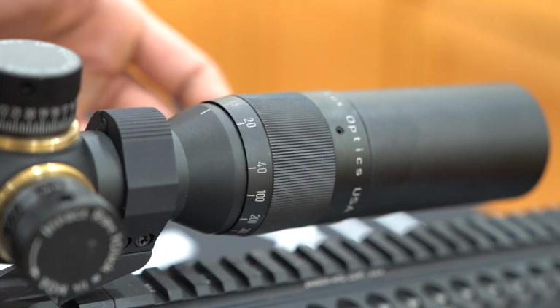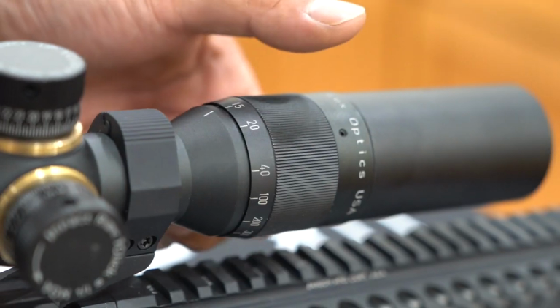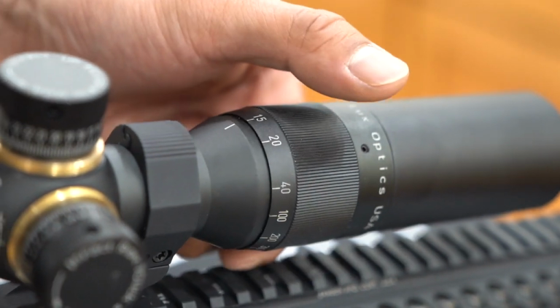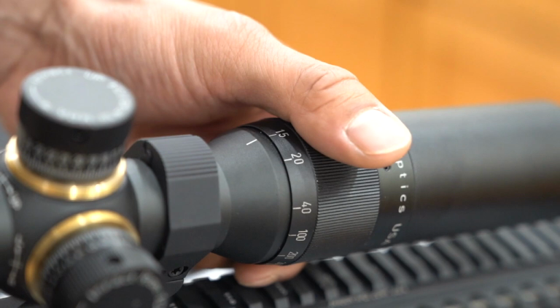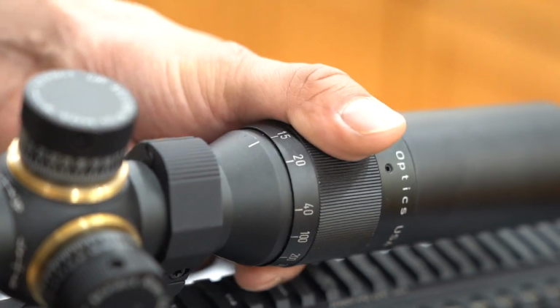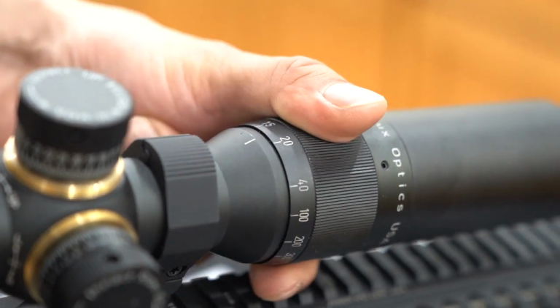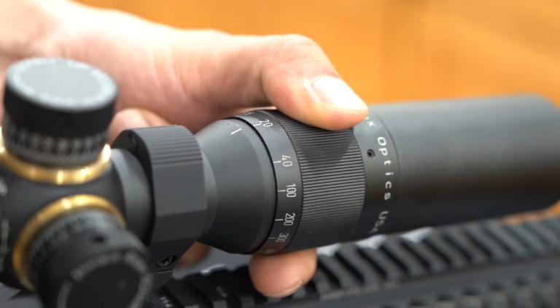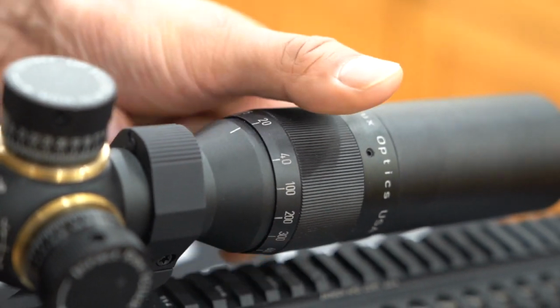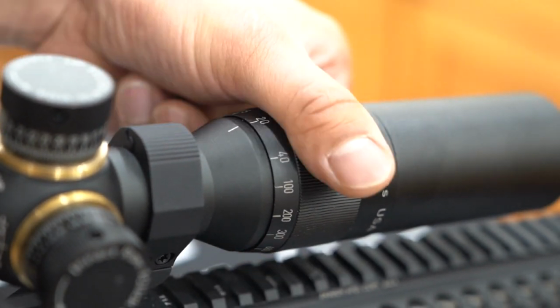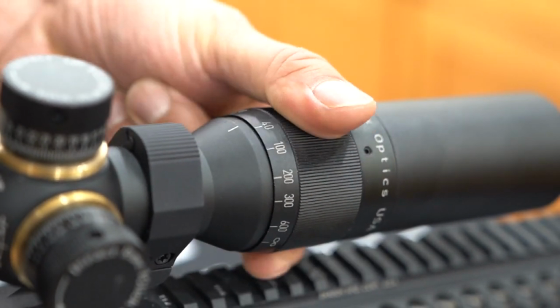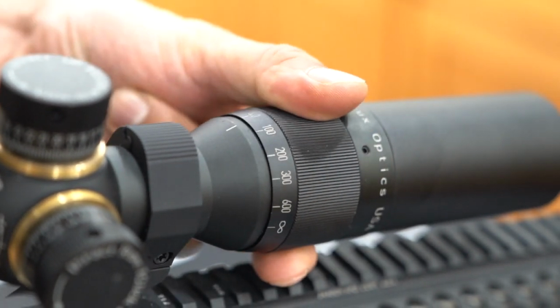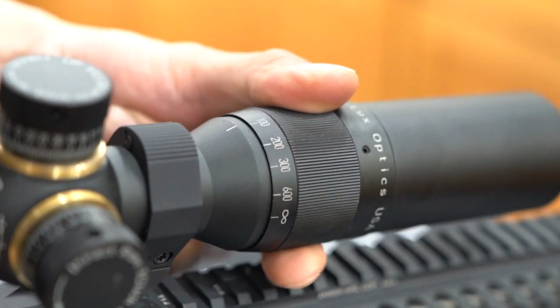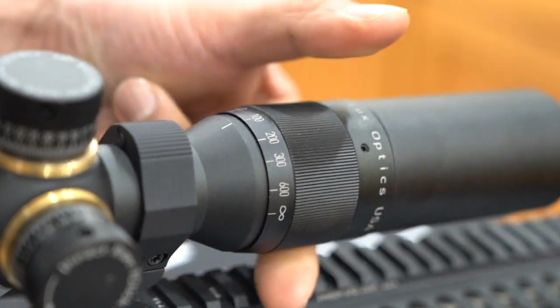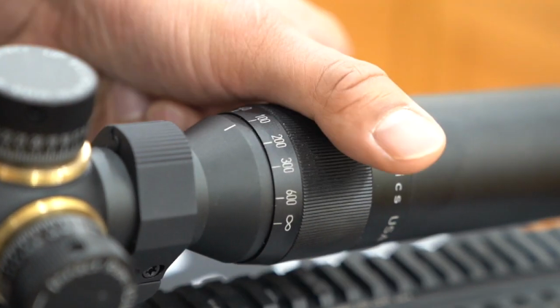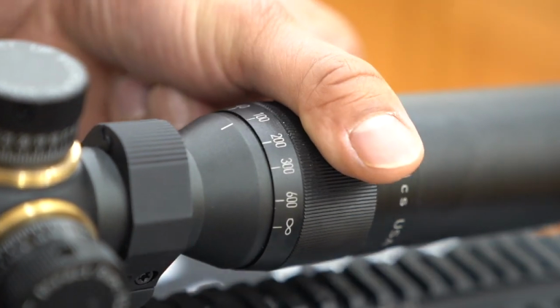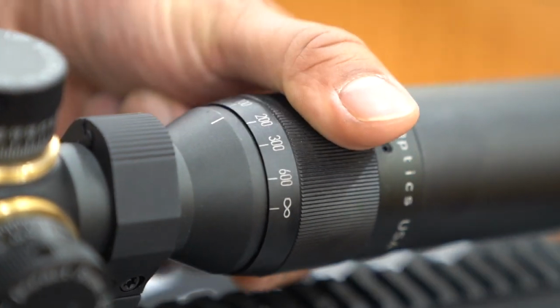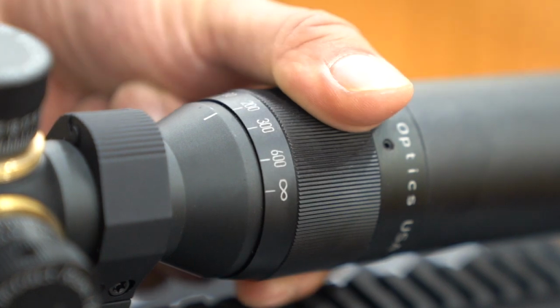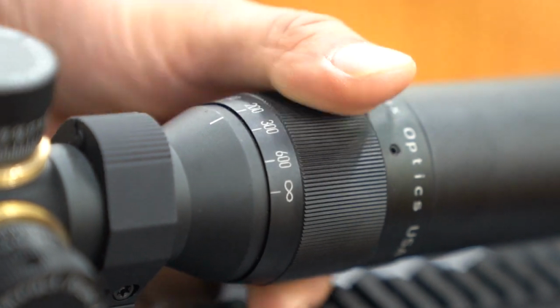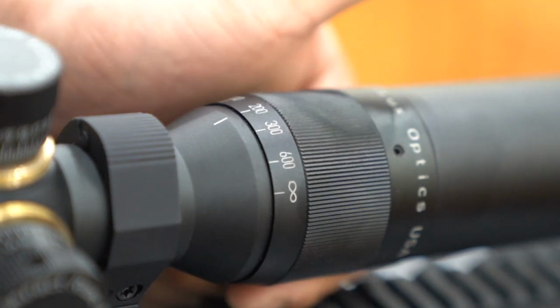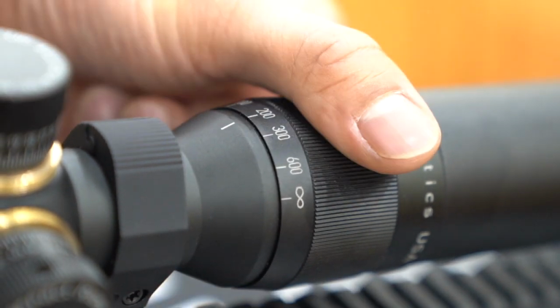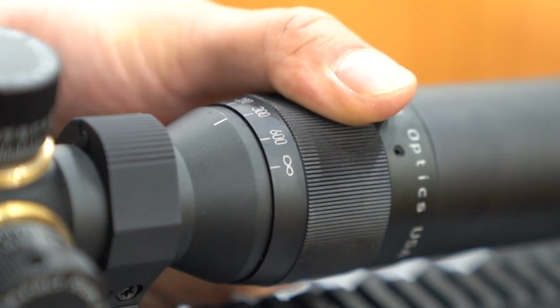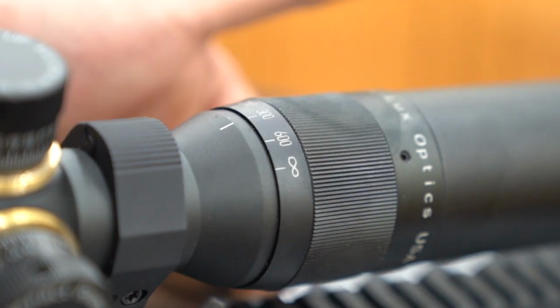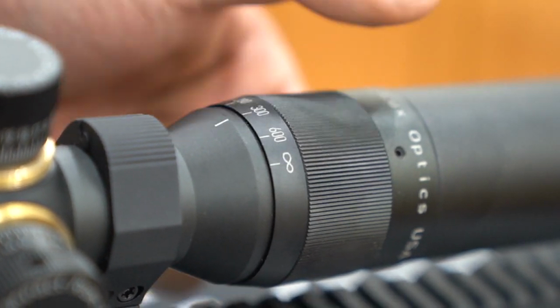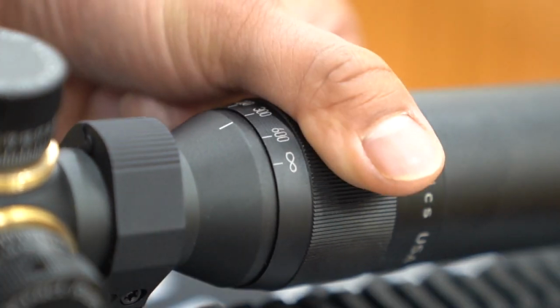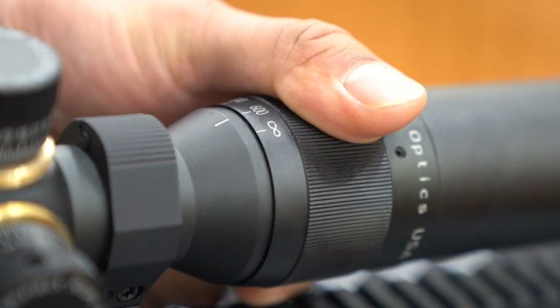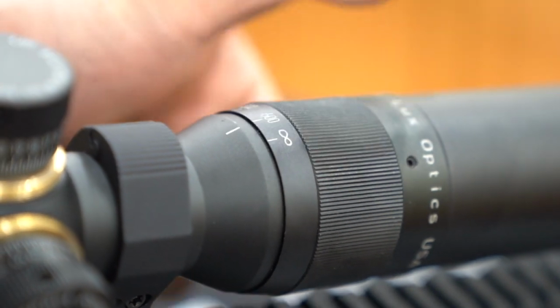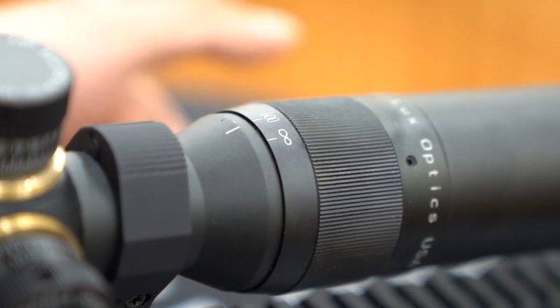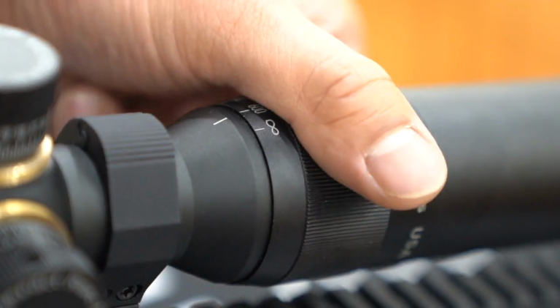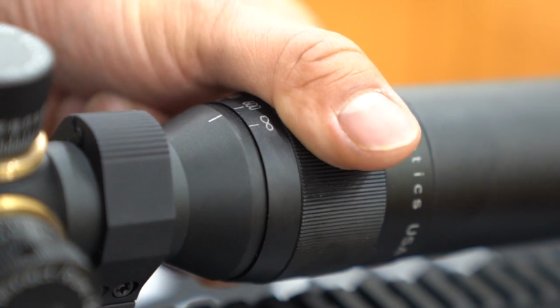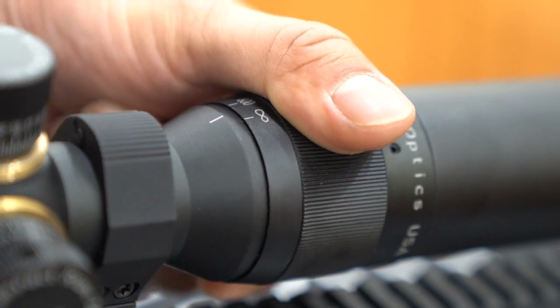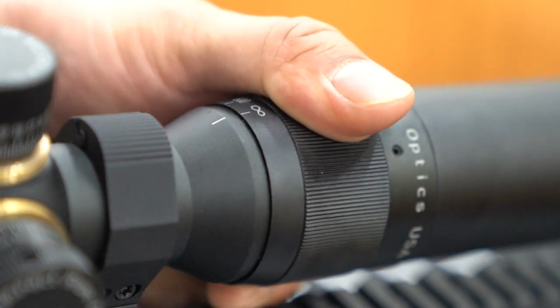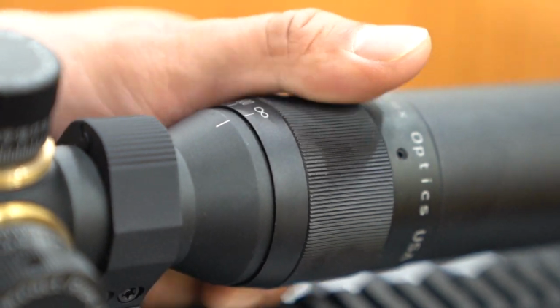The objective lens contains ED, or extra low dispersion, elements to eliminate color fringing and chromatic aberration at longer distances. Adjustable parallax is critical for optimal performance at 300 to 600 yards, and the parallax adjustment is located on the objective bell. It is not necessary to use a lens reducer or threaded aperture with this sight.